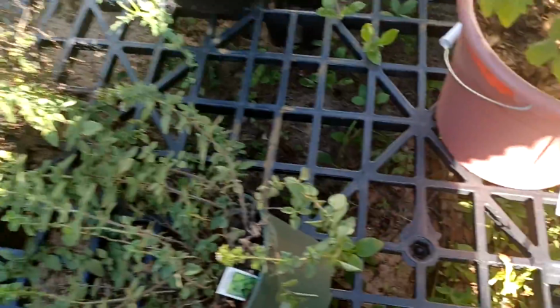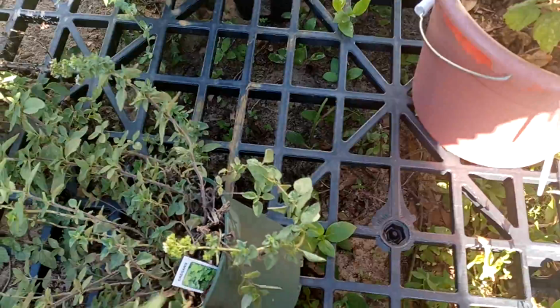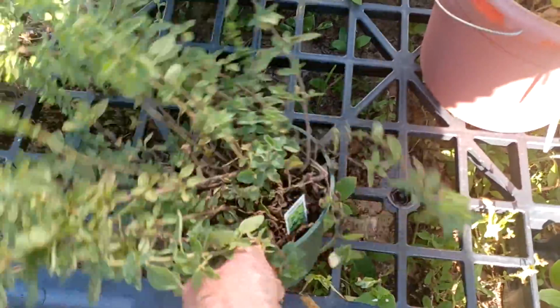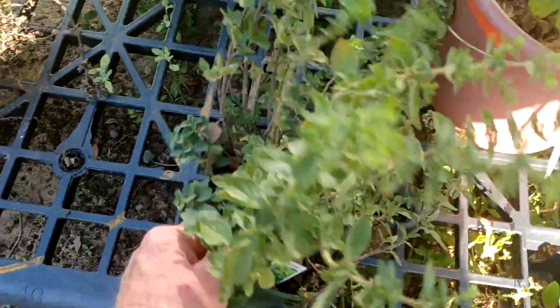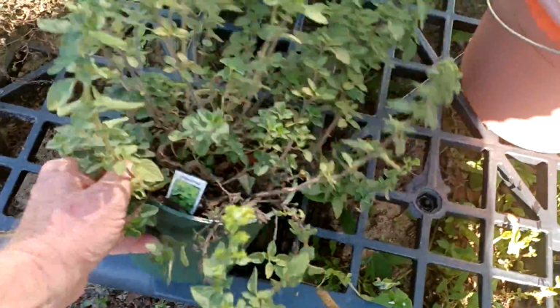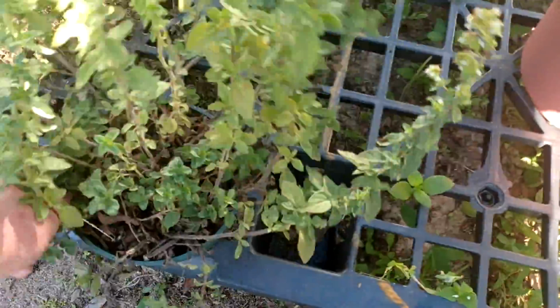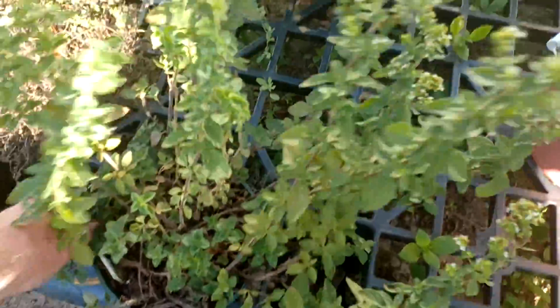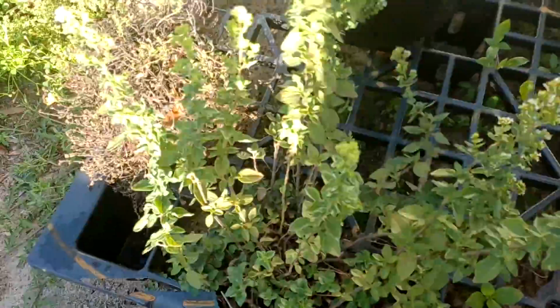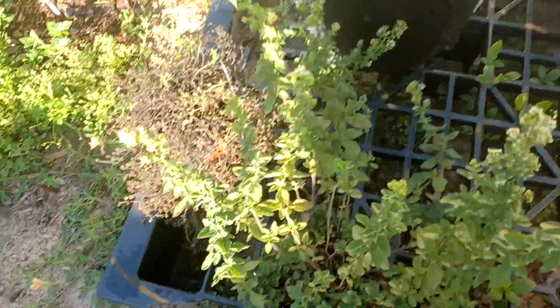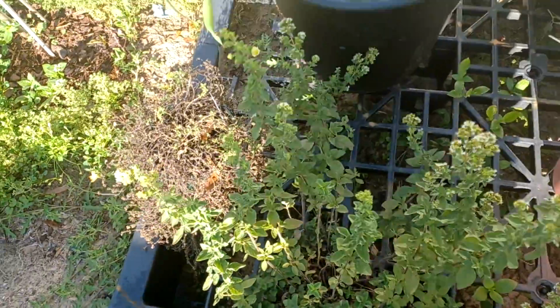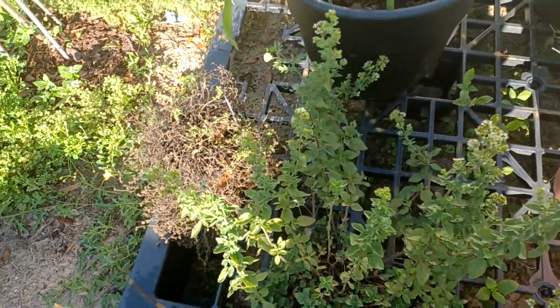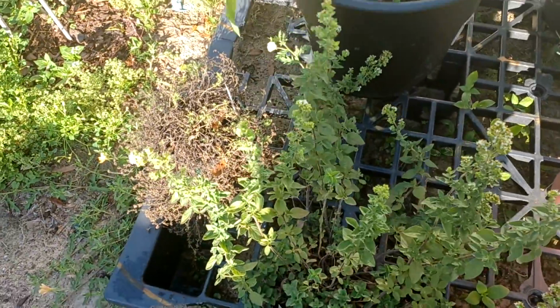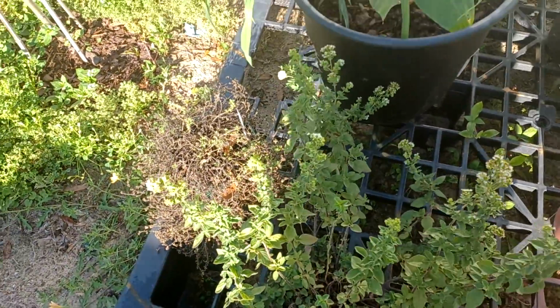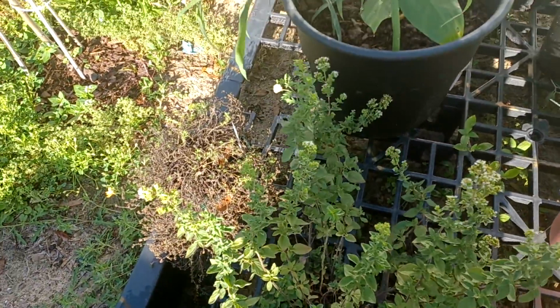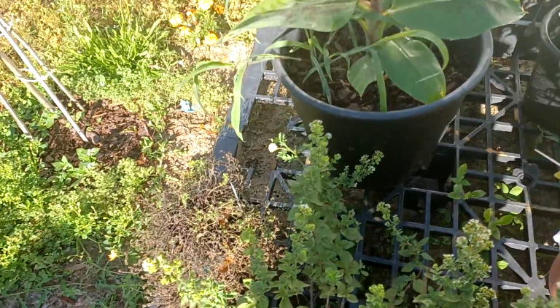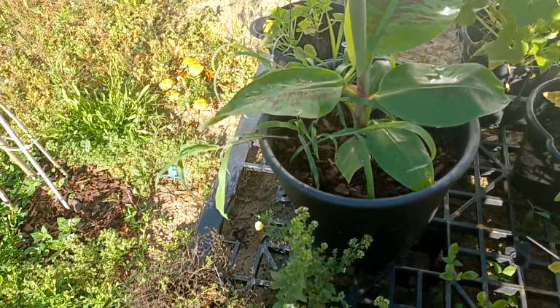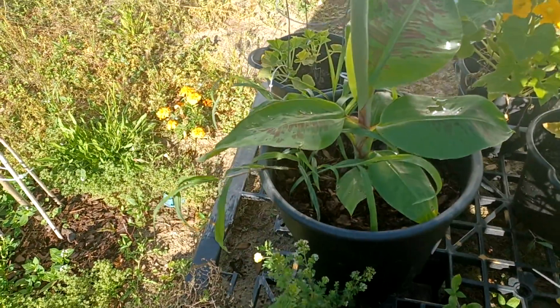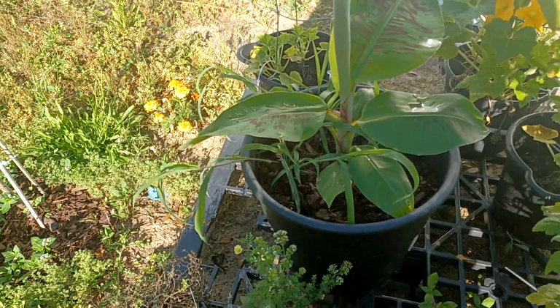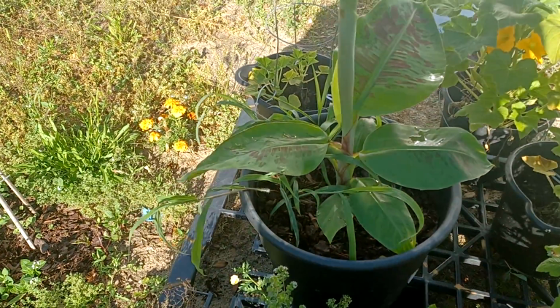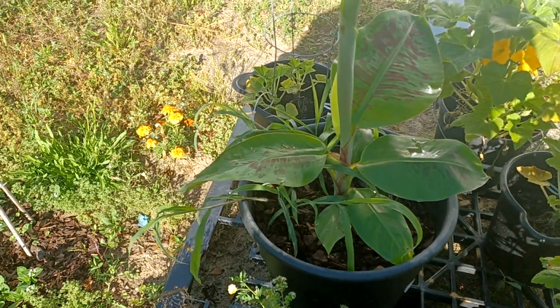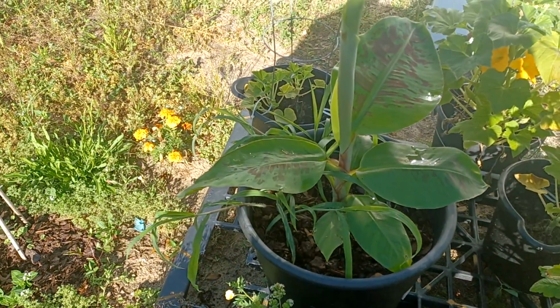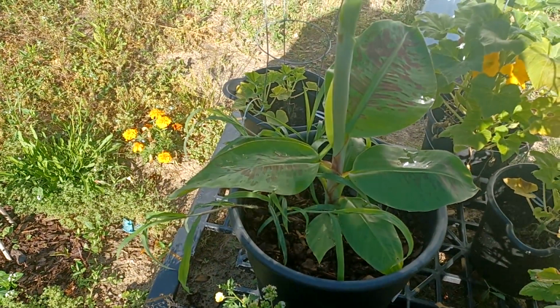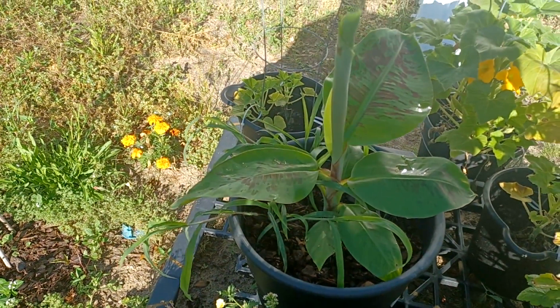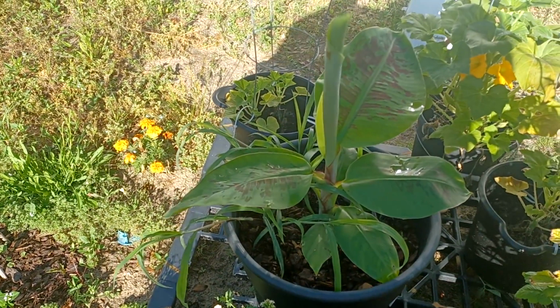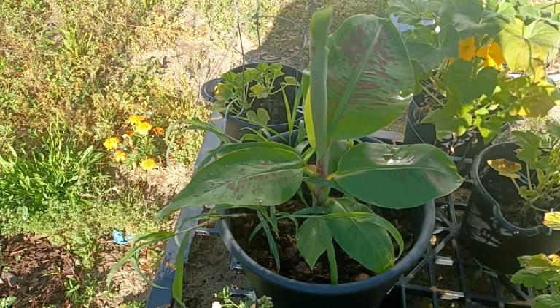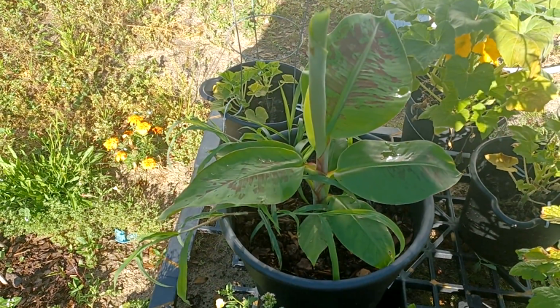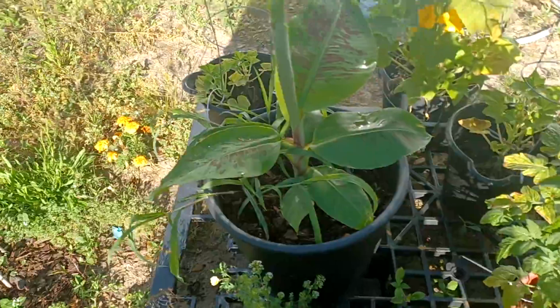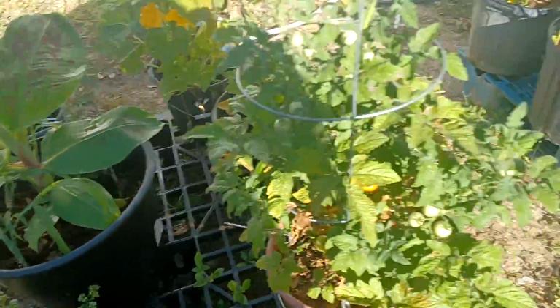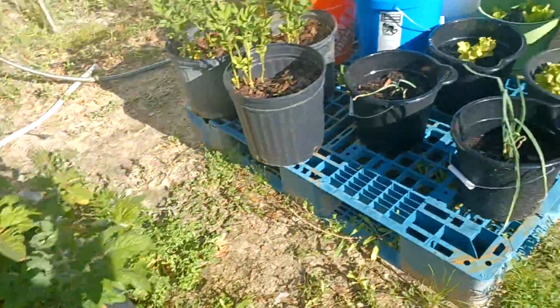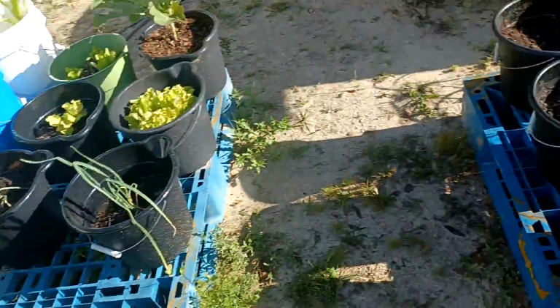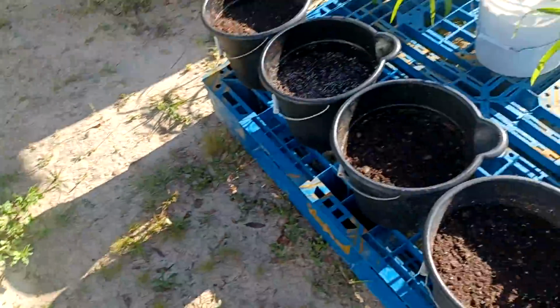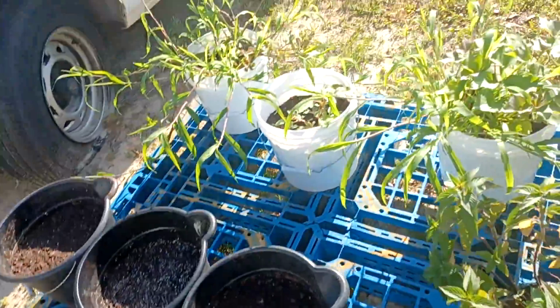Got some herbs — these are from Mr. Eddie Waller. Oh, we got a banana — look at that thing! Right there in the center, a banana plant that might be doing something.